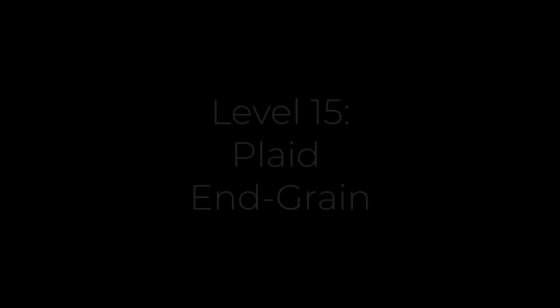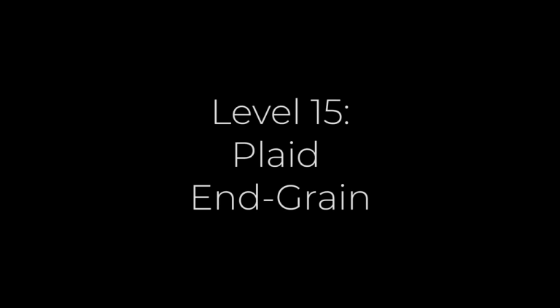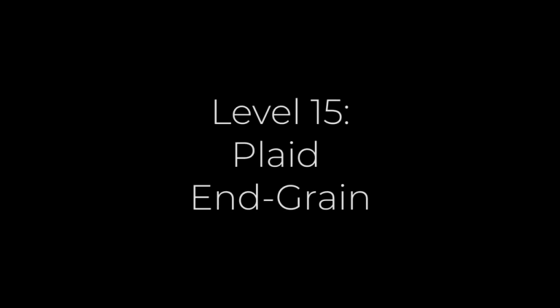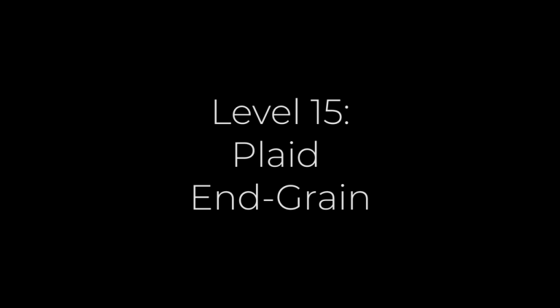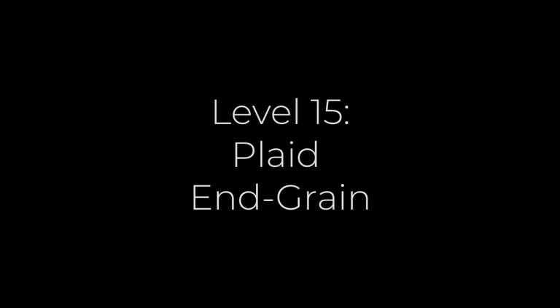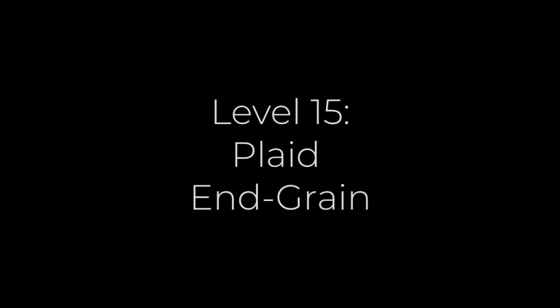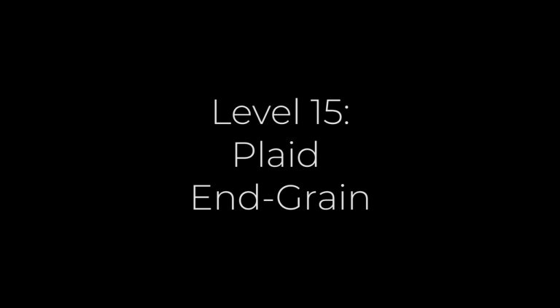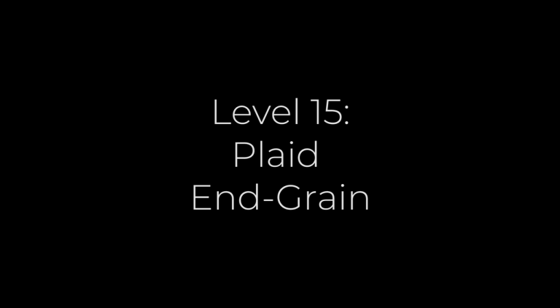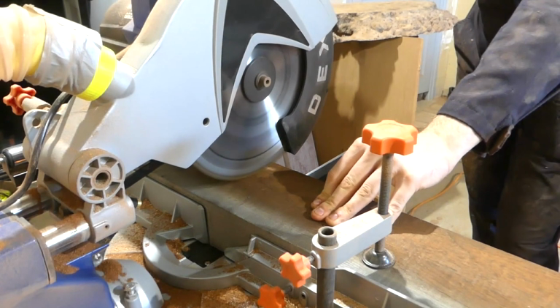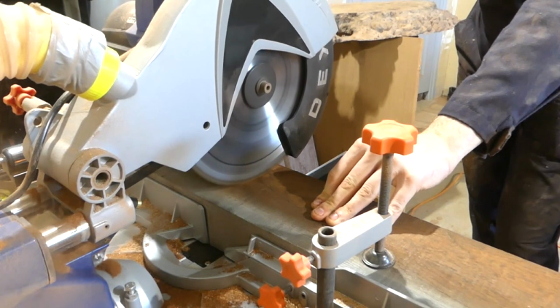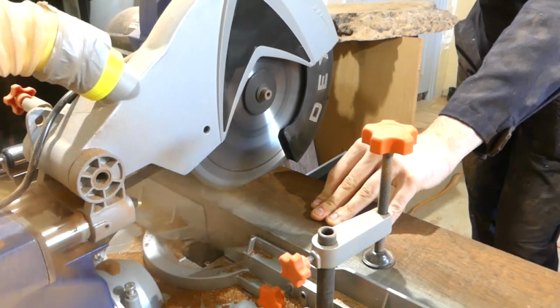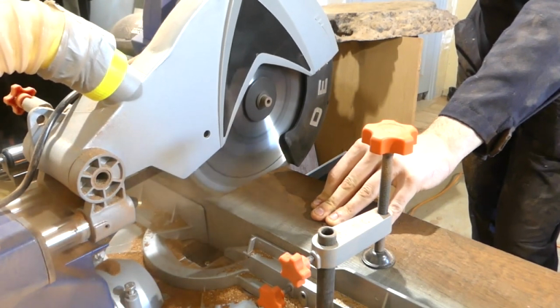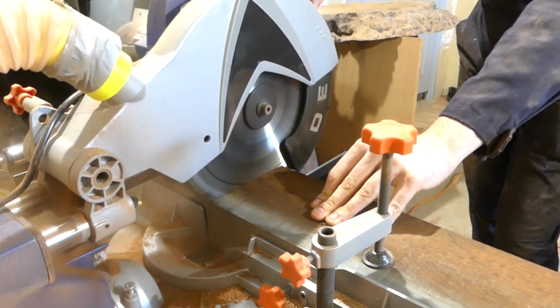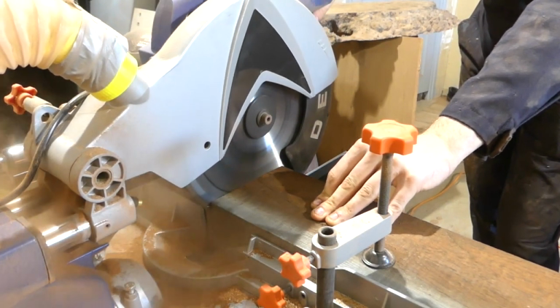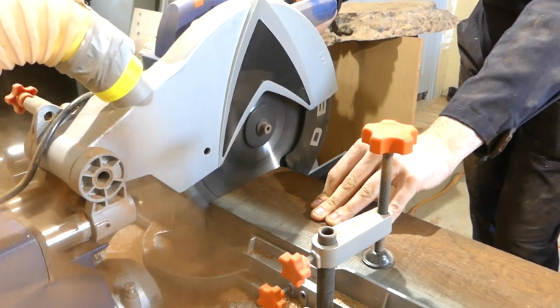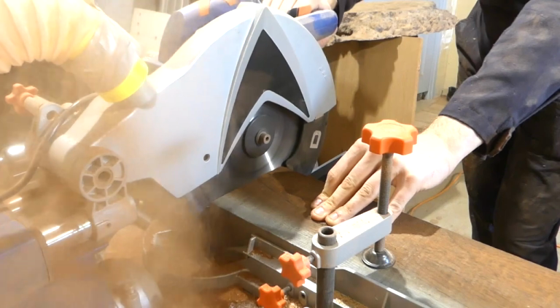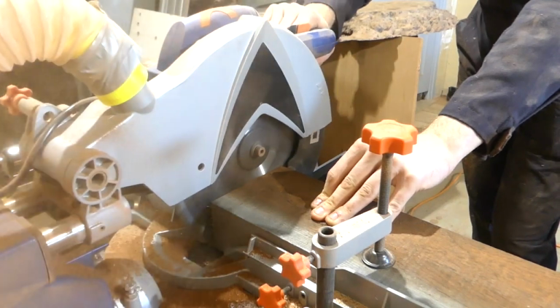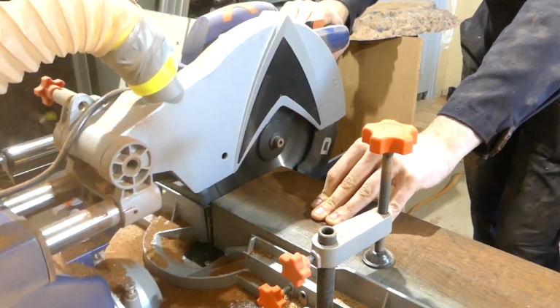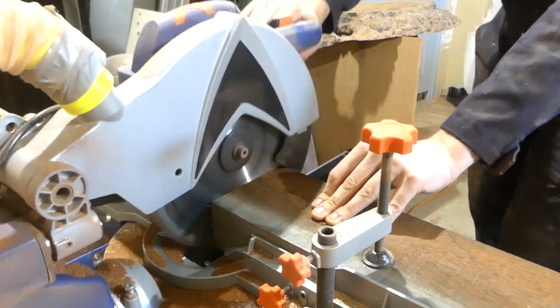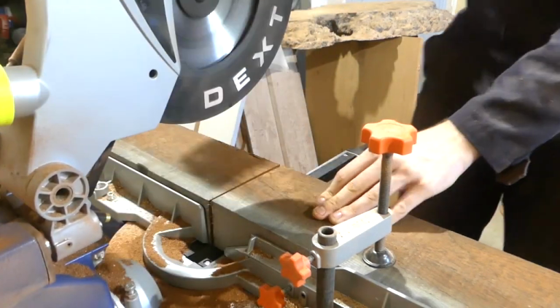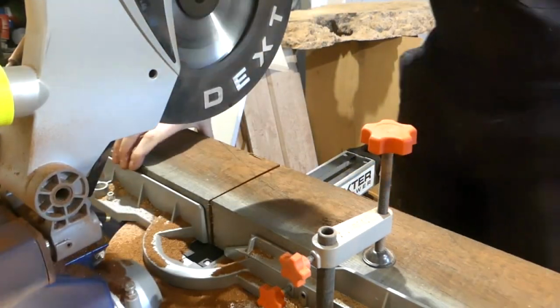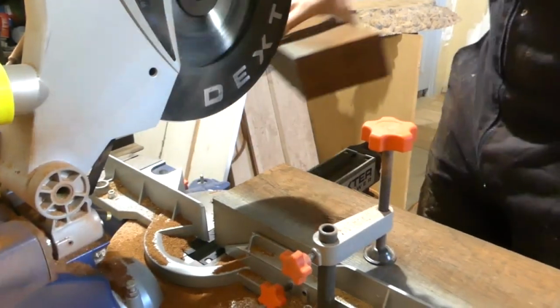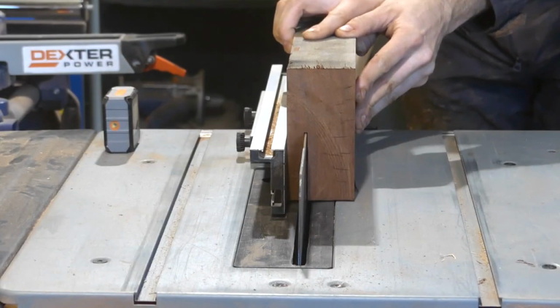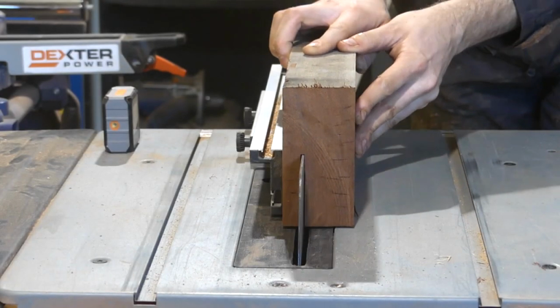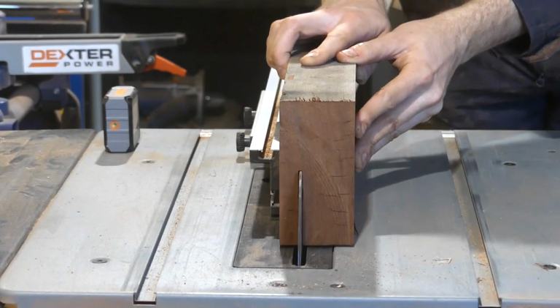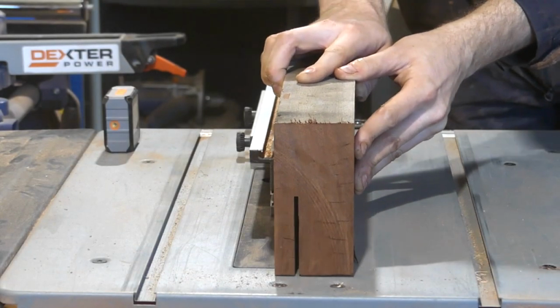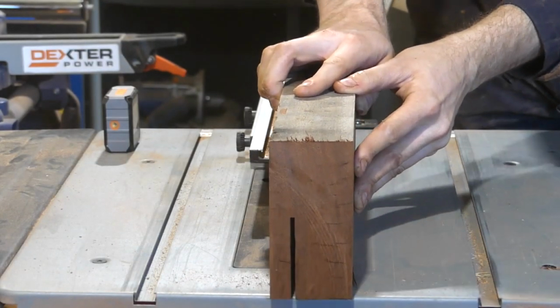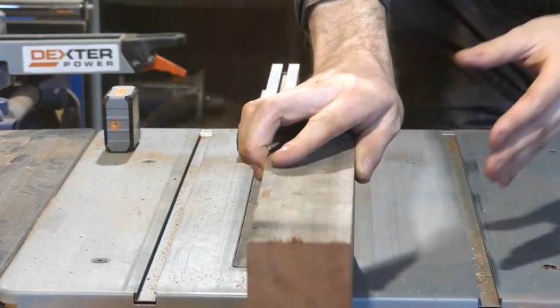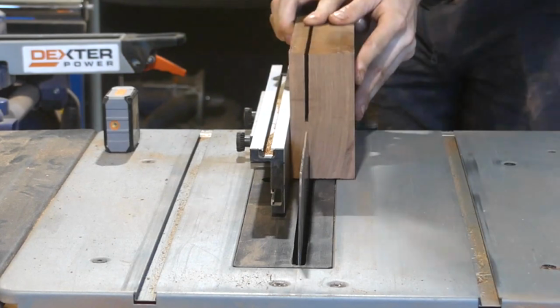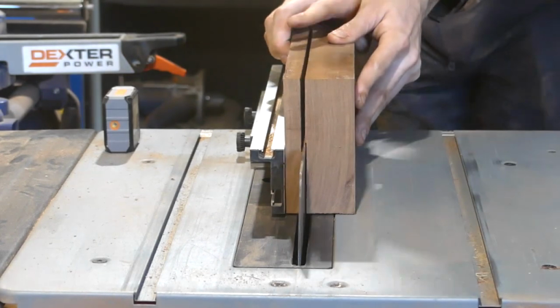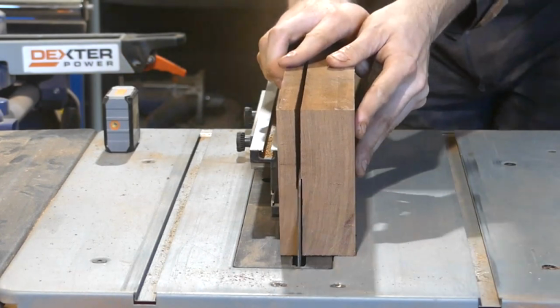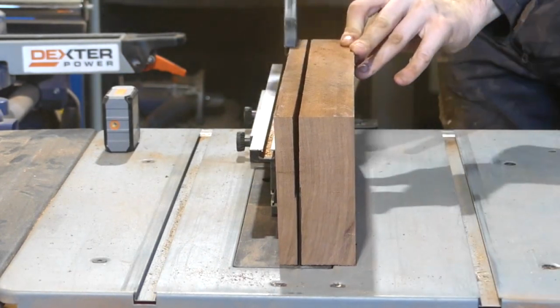Now moving on to the last board of this episode, which is an end grain plate pattern cutting board made from lots of strips of ash, padauk, sapele, wenge, and tigerwood. It even has some cuts so thick that it's necessary to do them in two parts.